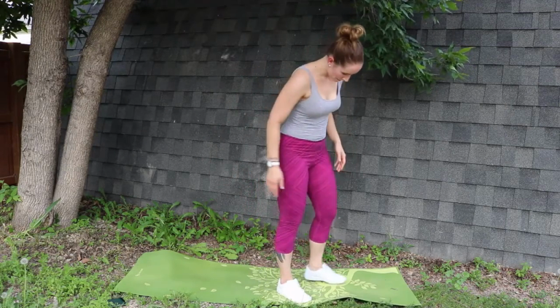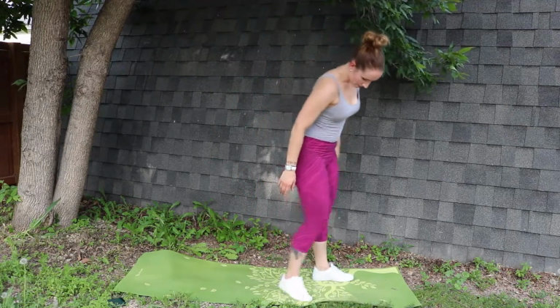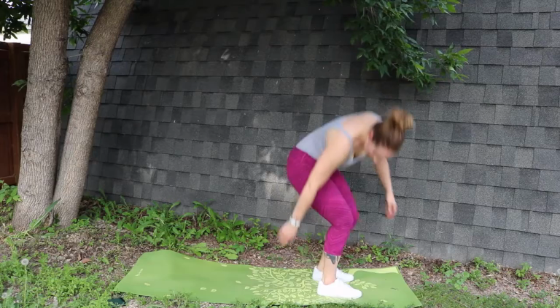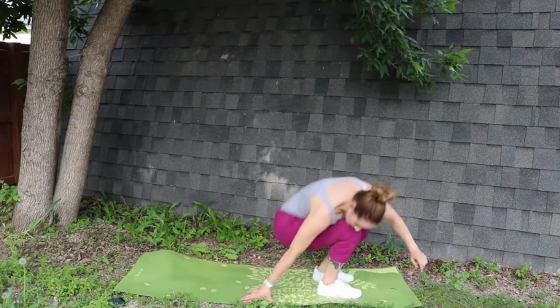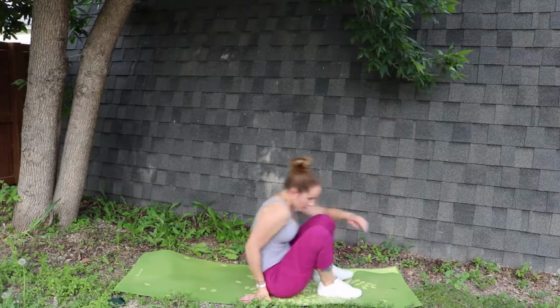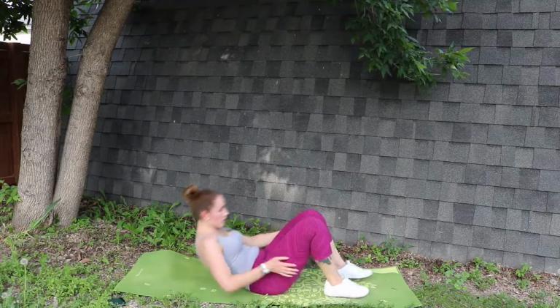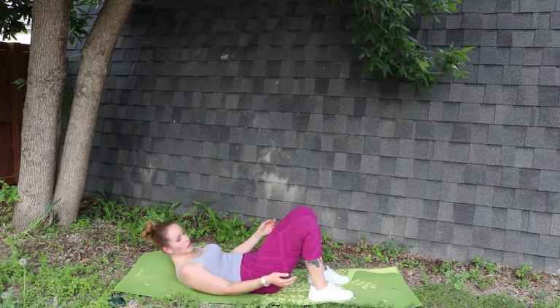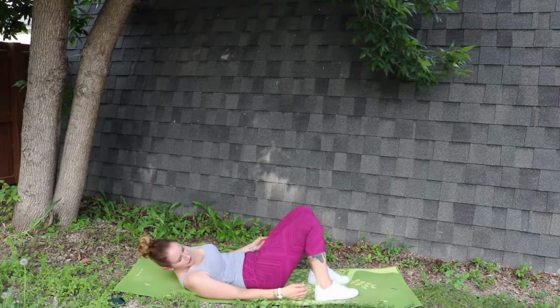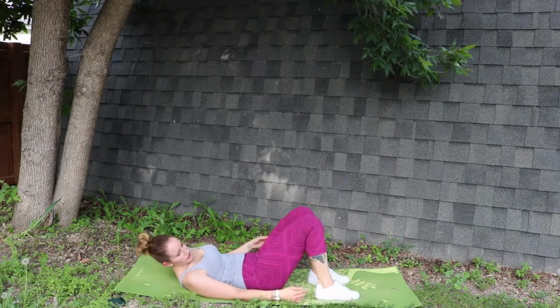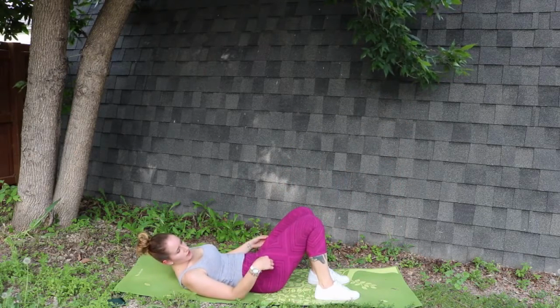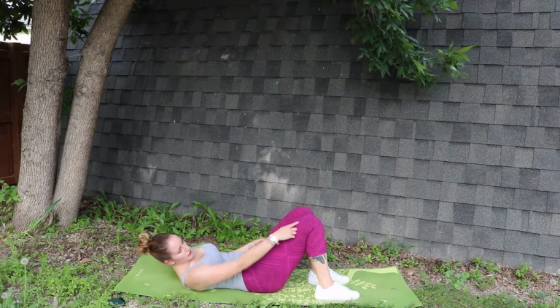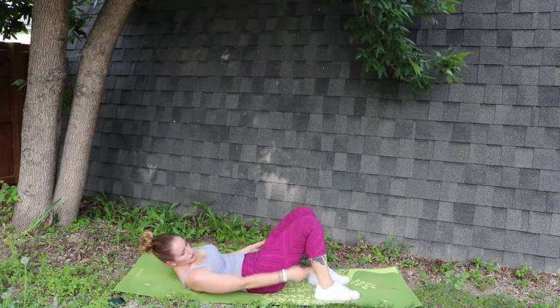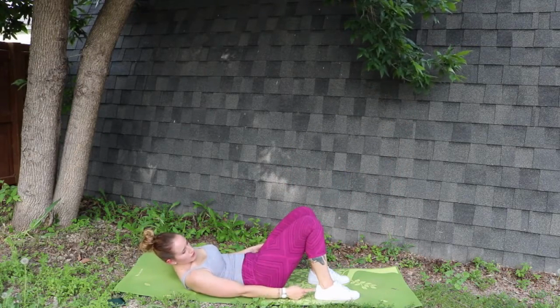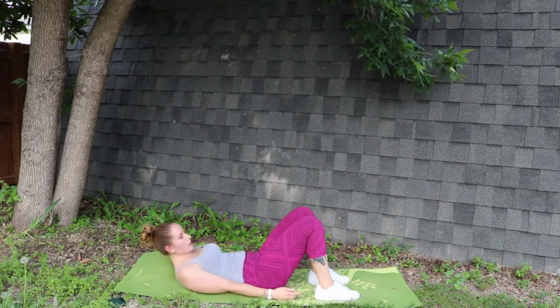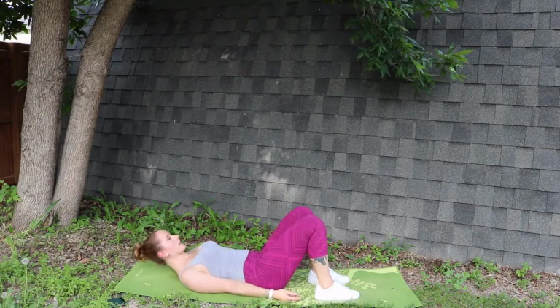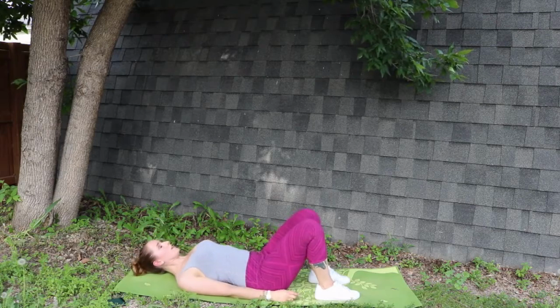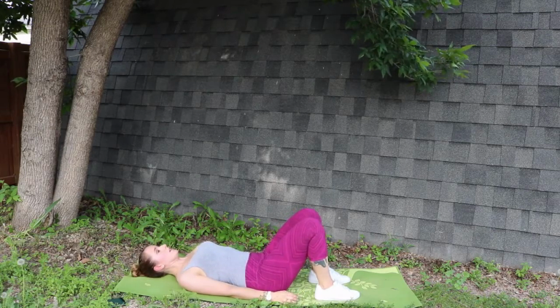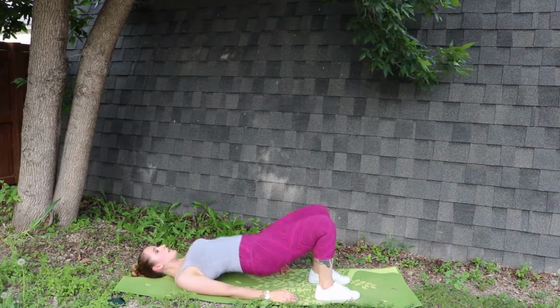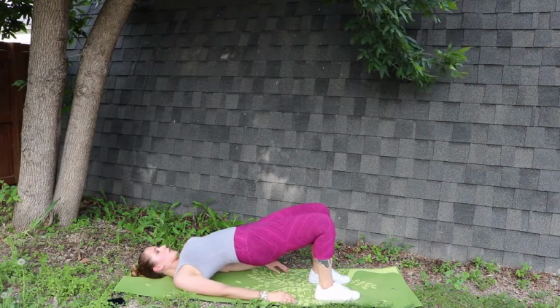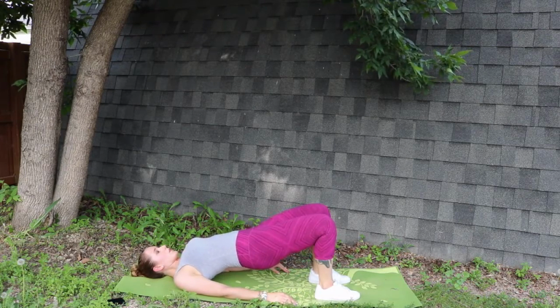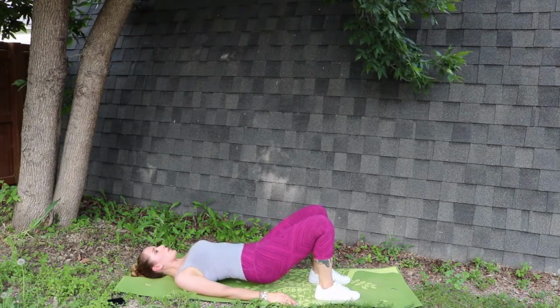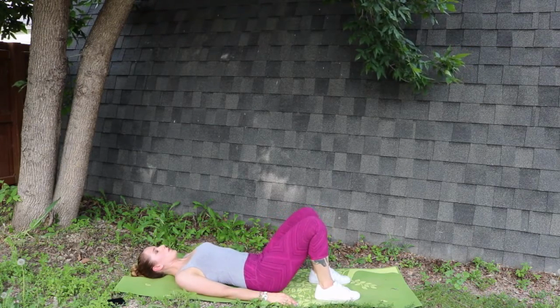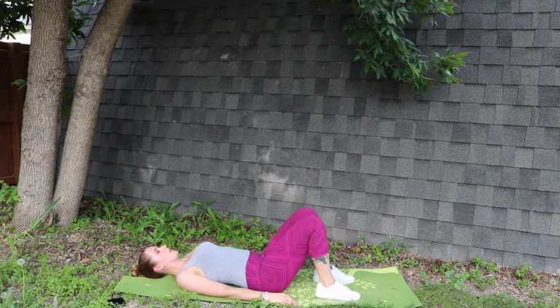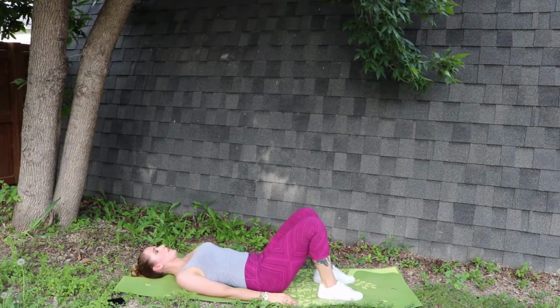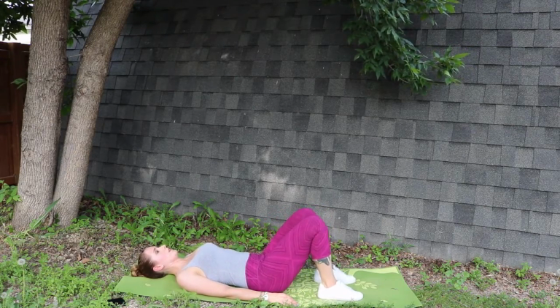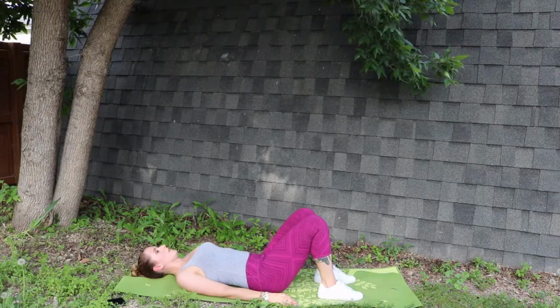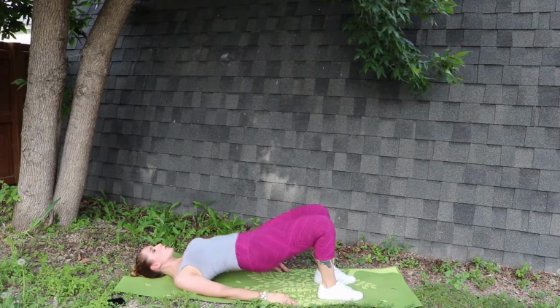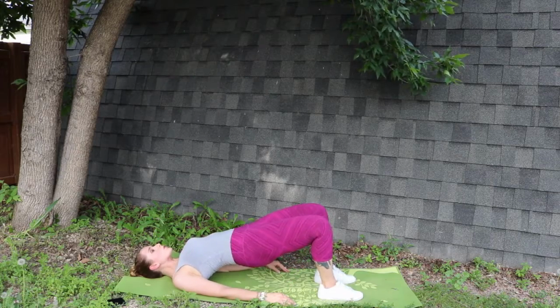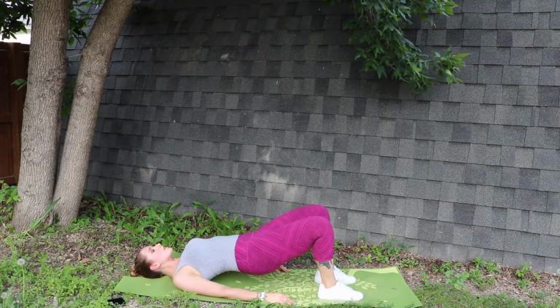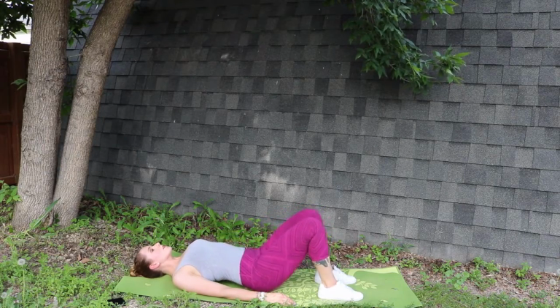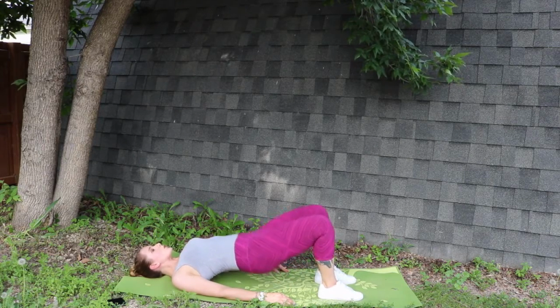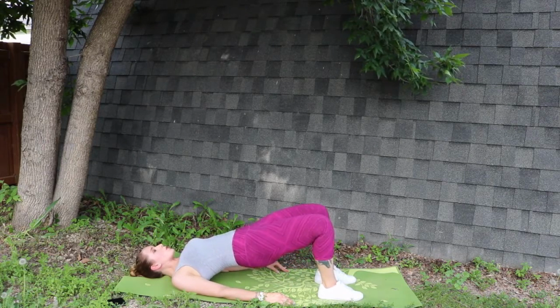Now we'll be coming down onto the ground and we'll be doing glute bridges. Ensure that there's a nice right angle between your hips and your ankles. You'll be sucking in your tummy and breathing out on the way up. Make sure to engage your glute muscles — you should be feeling it.